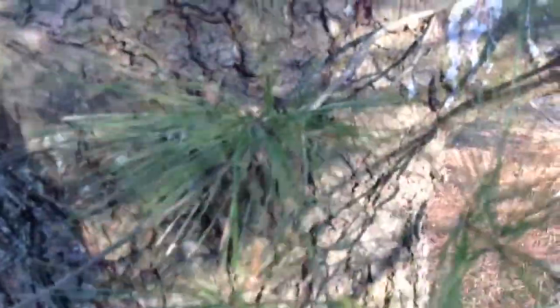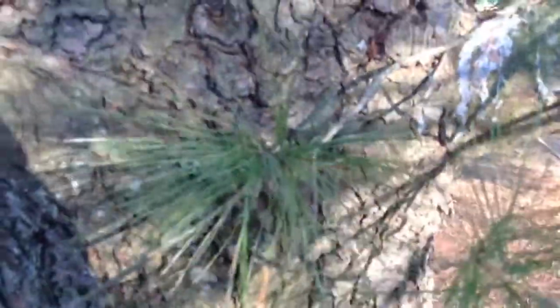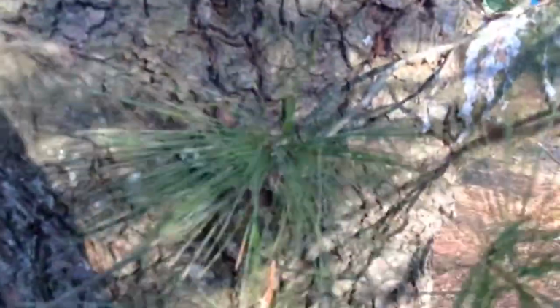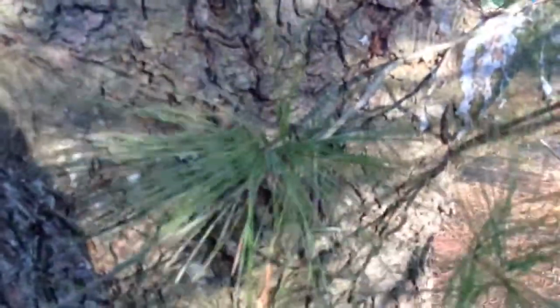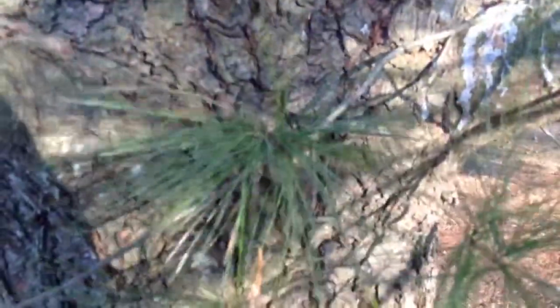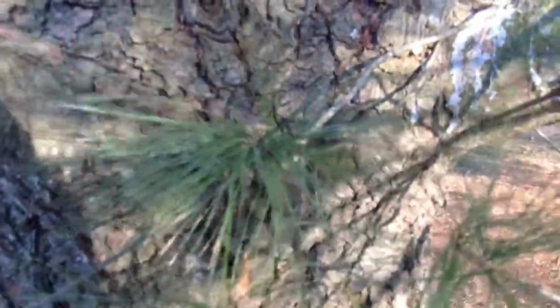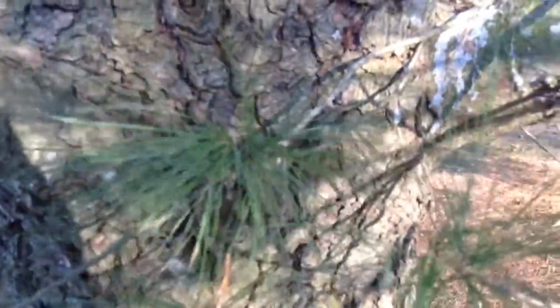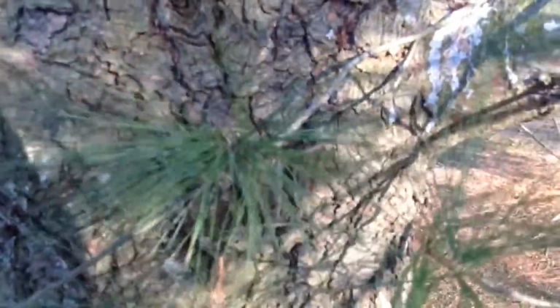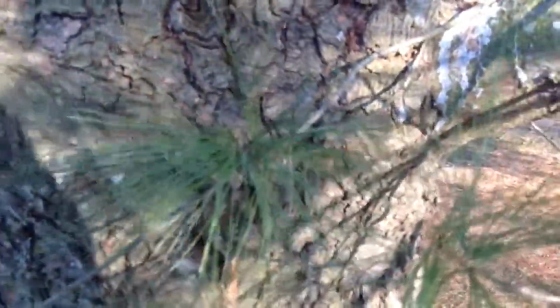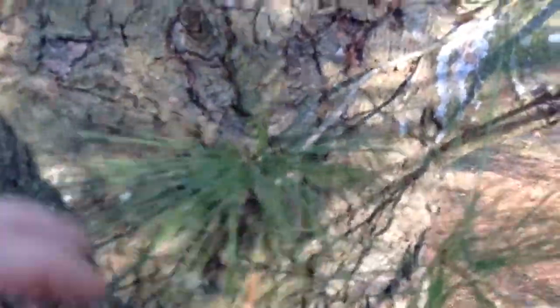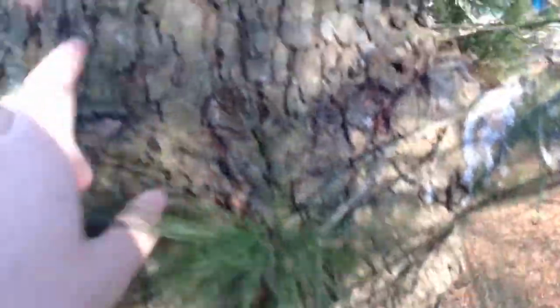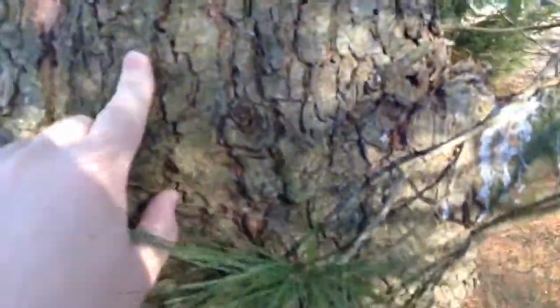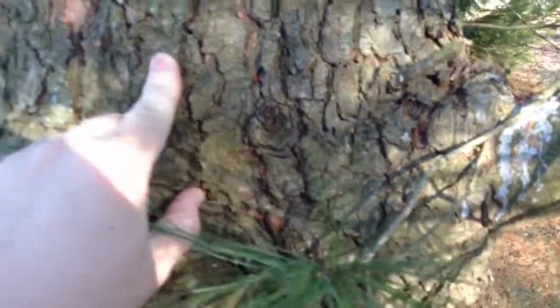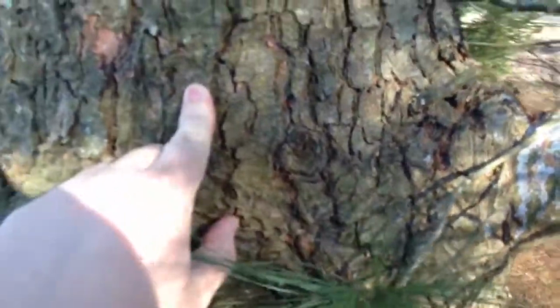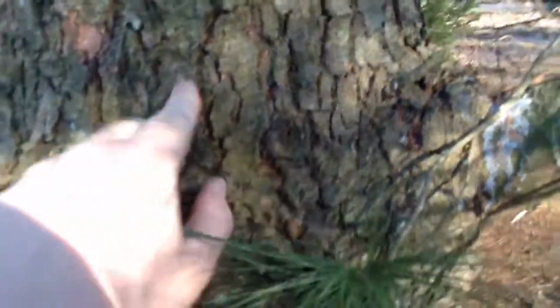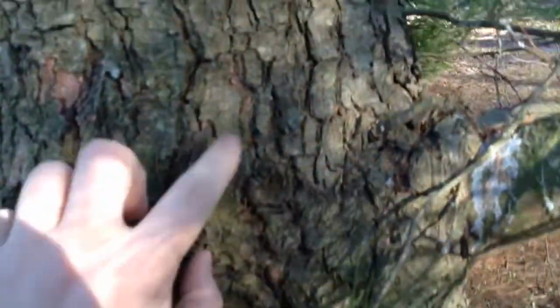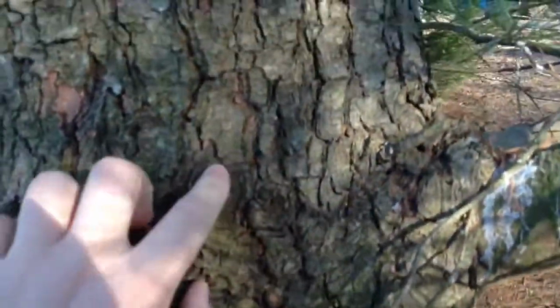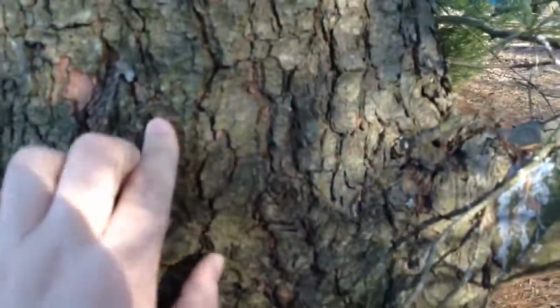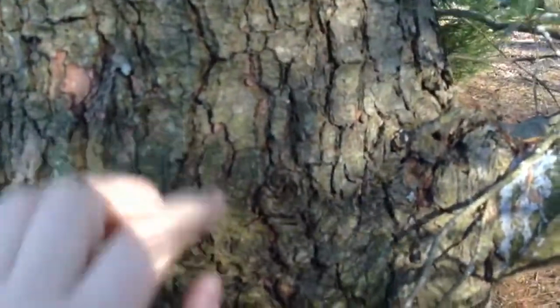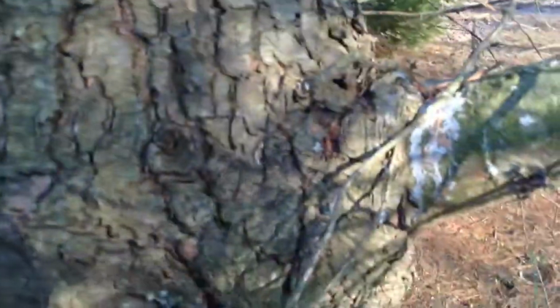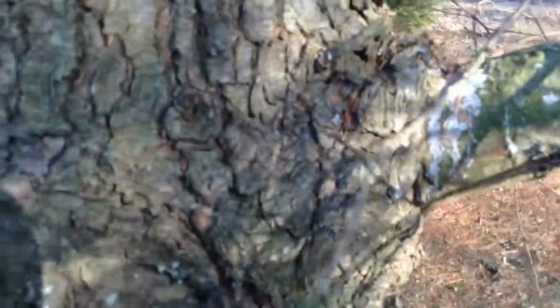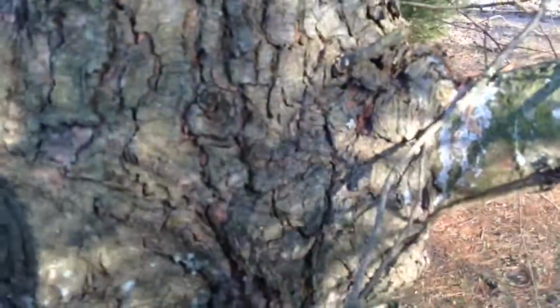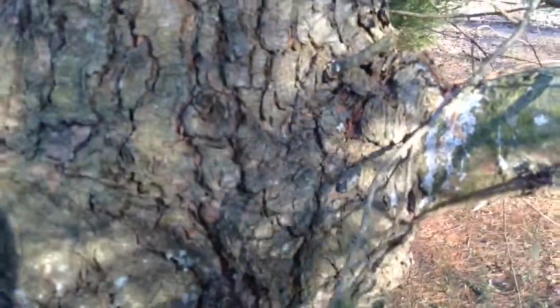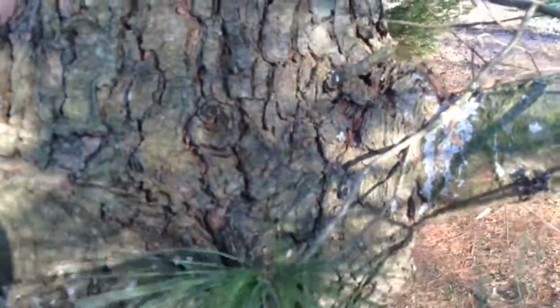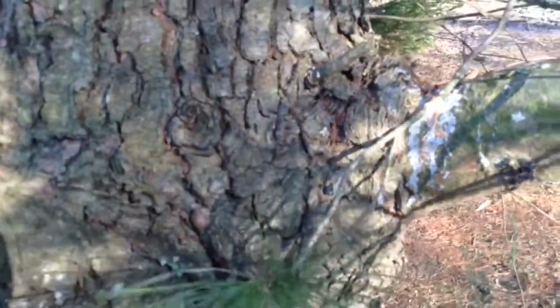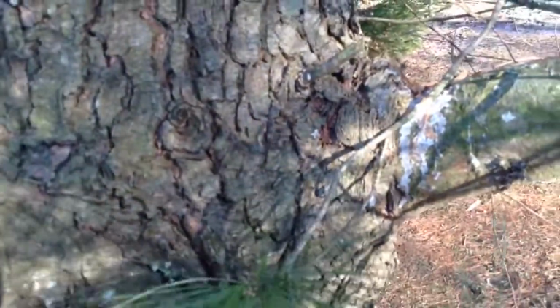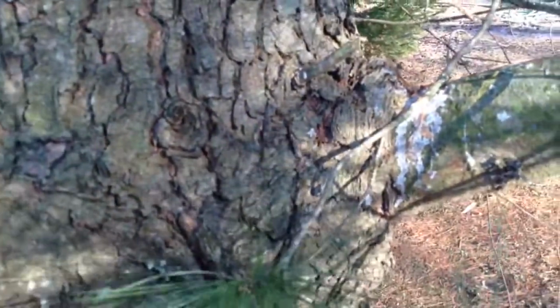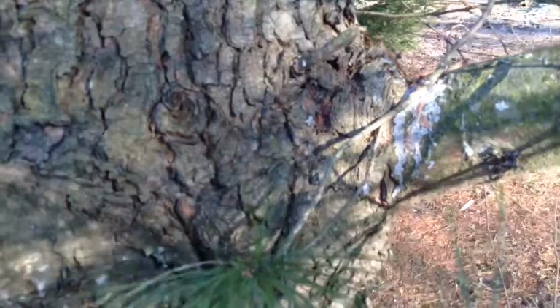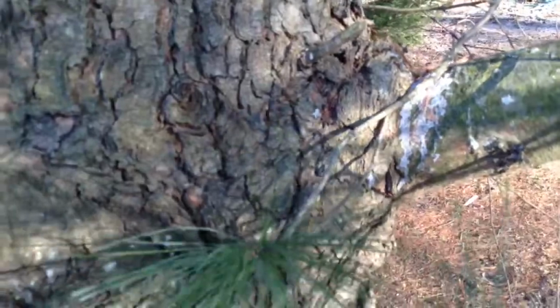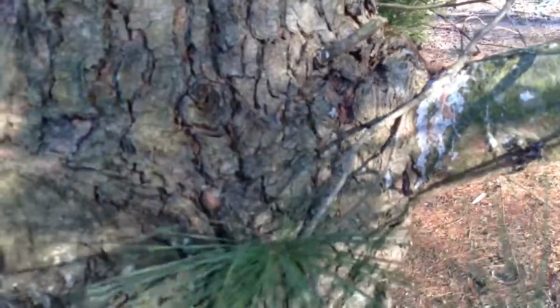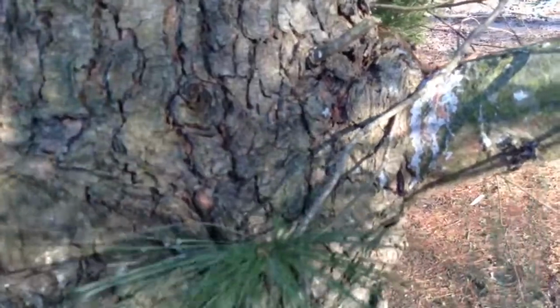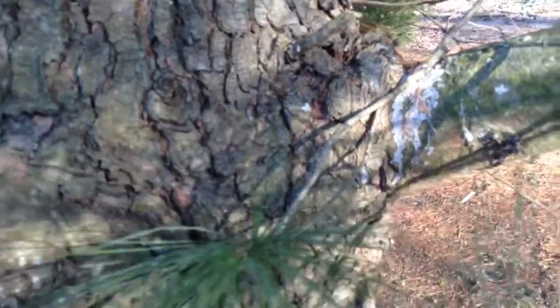Another use is you could eat the inner bark — not the outer bark, the inner bark. Only a certain amount though; you don't want to get to the woody part, you just want the inner bark.